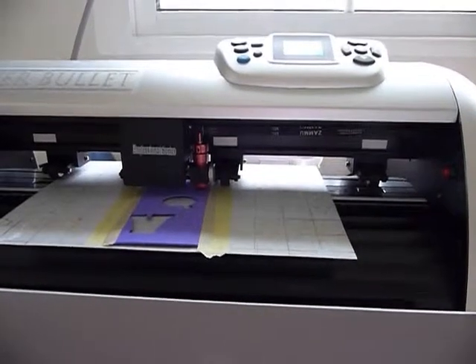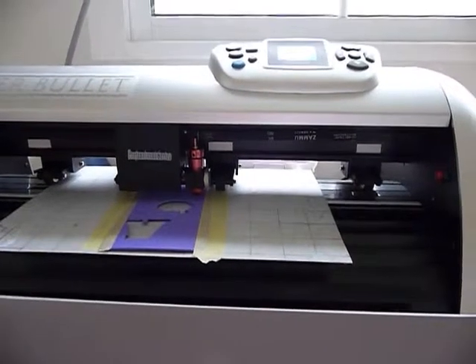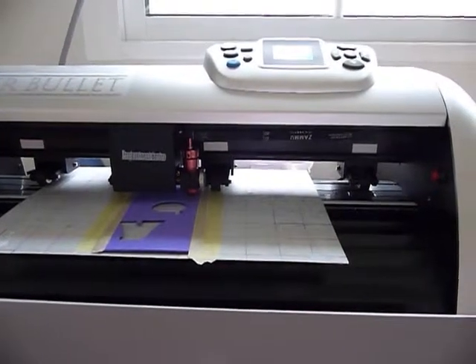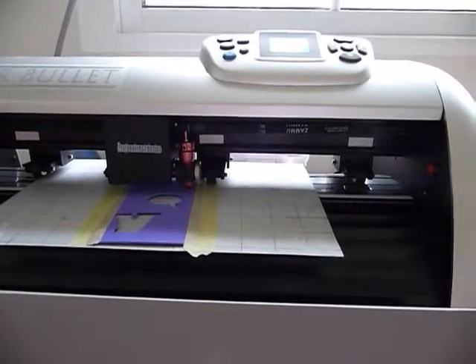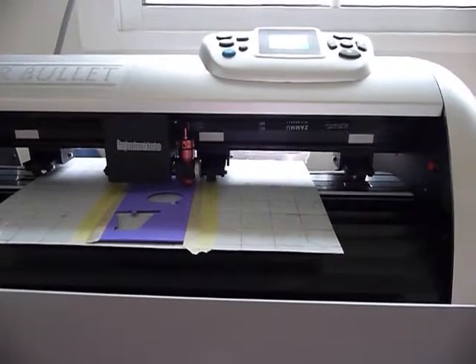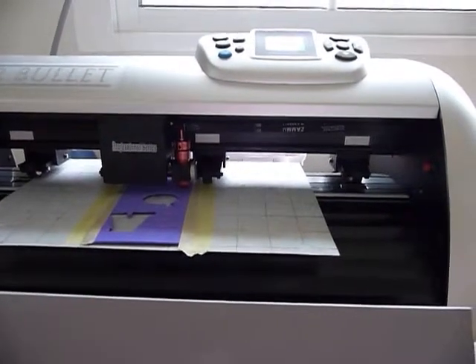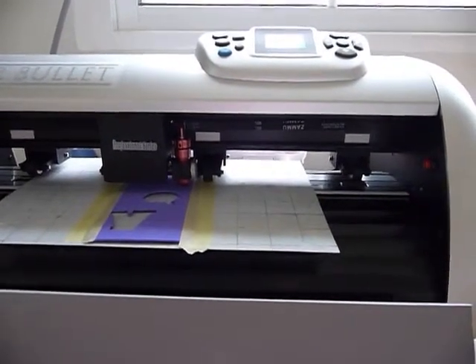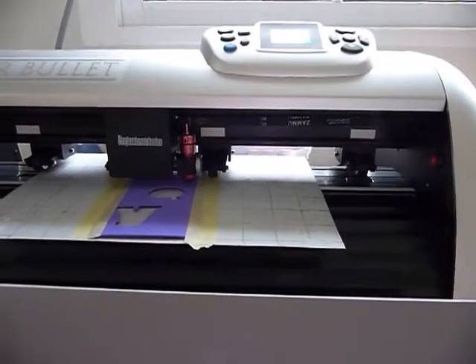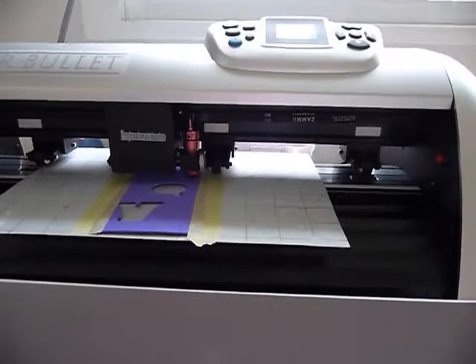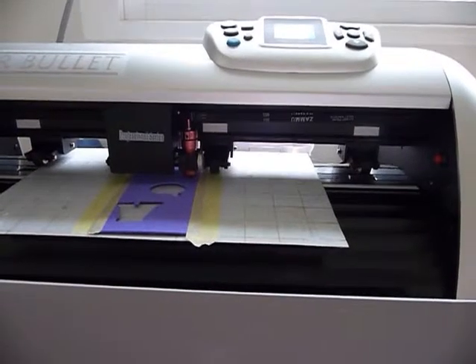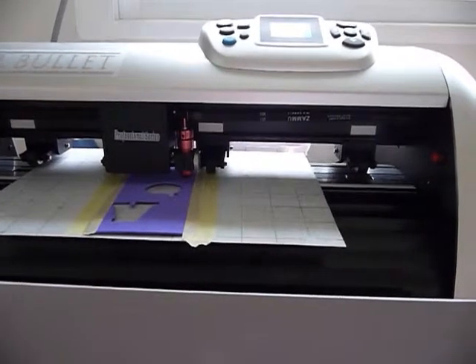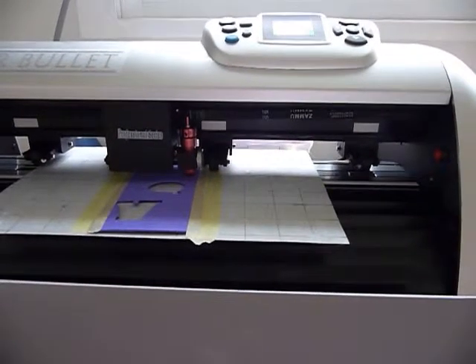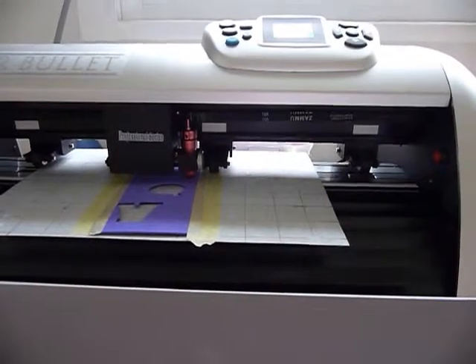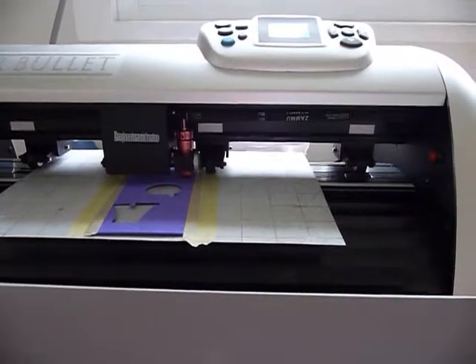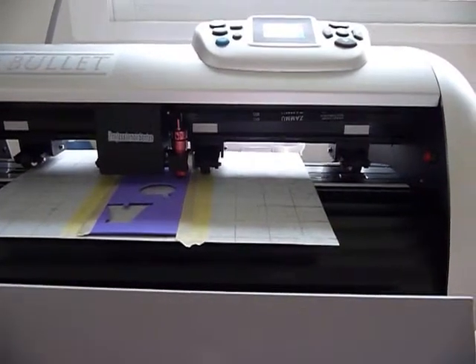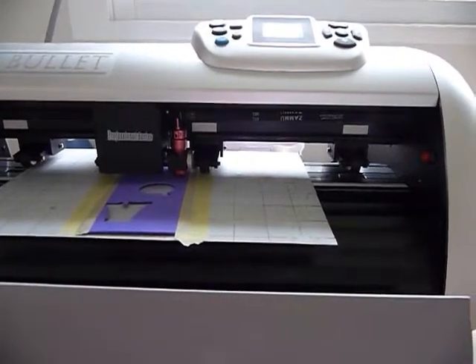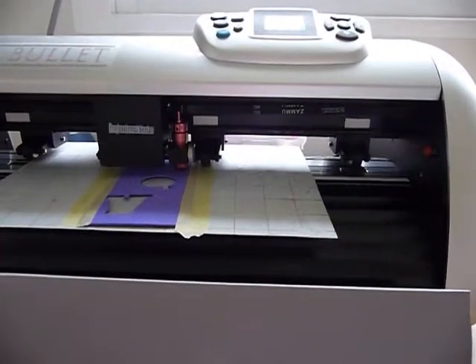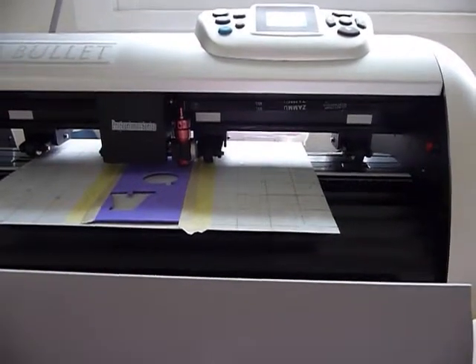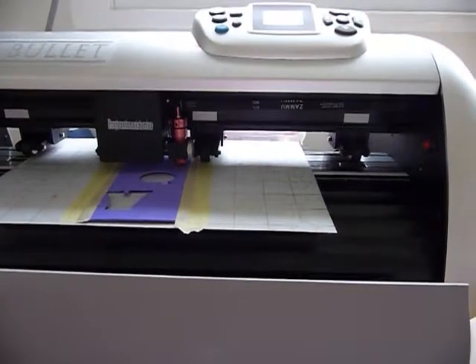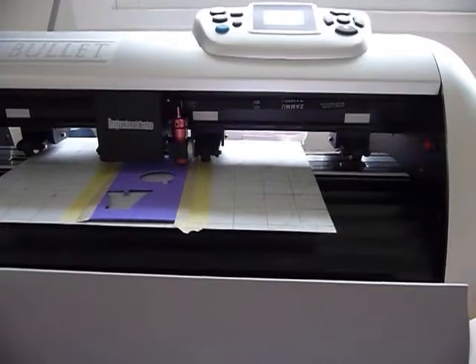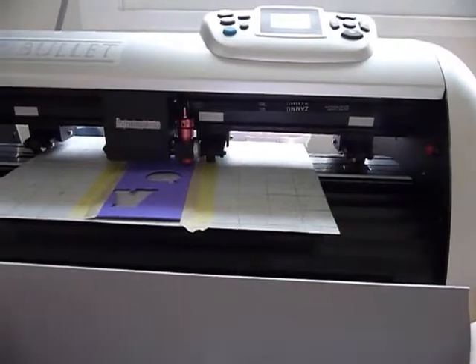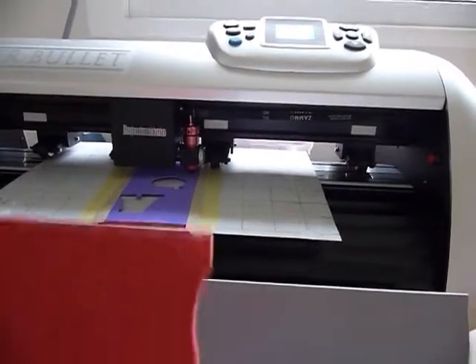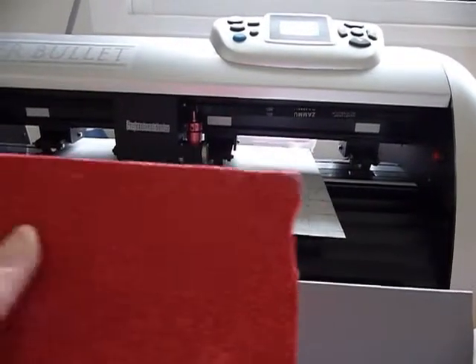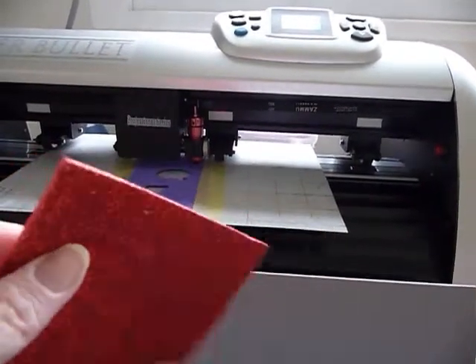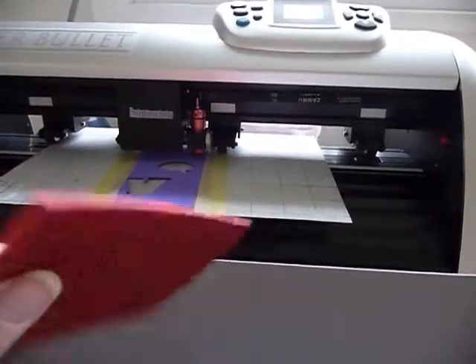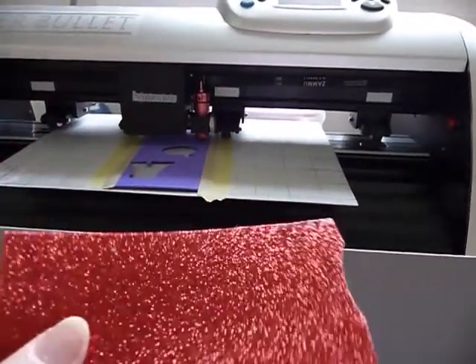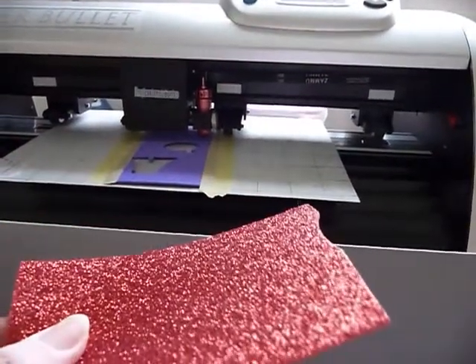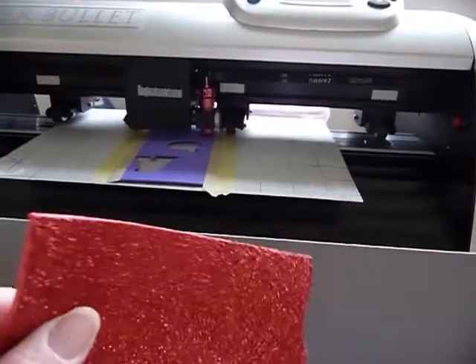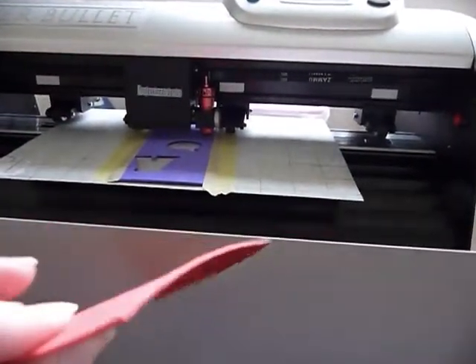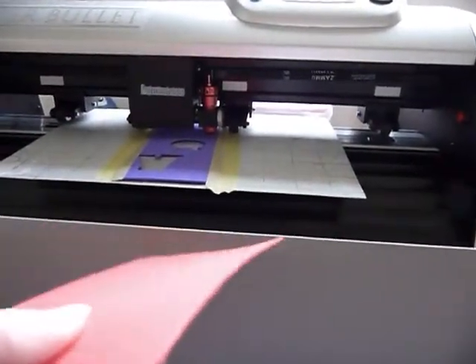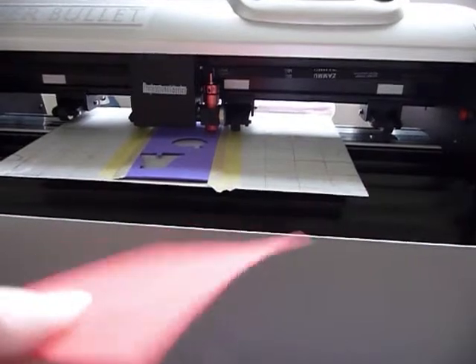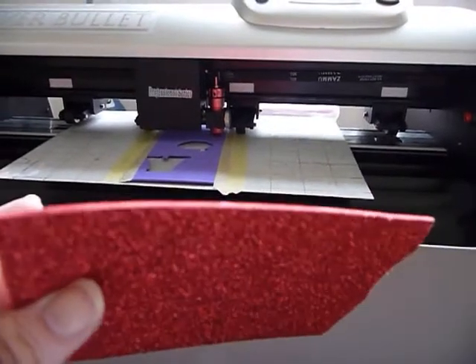Hi, Sandra here from Create in Spain, and today I'm going to do my best to show you the Silver Bullet cutting fun foam. Now what do I mean by fun foam? I mean this sort of stuff, and yes, this is heavily glittered fun foam.